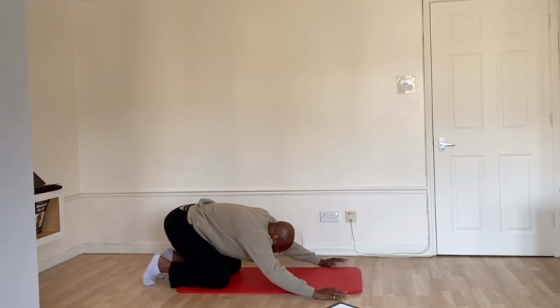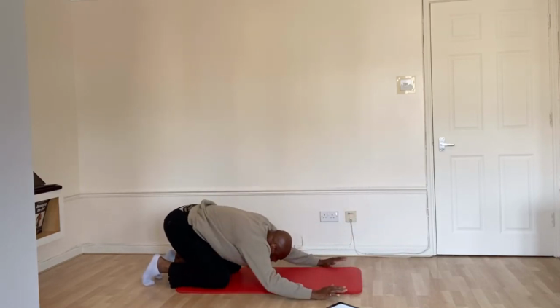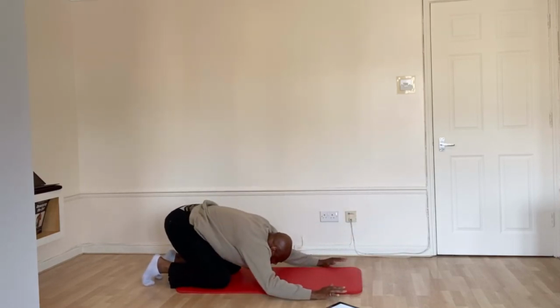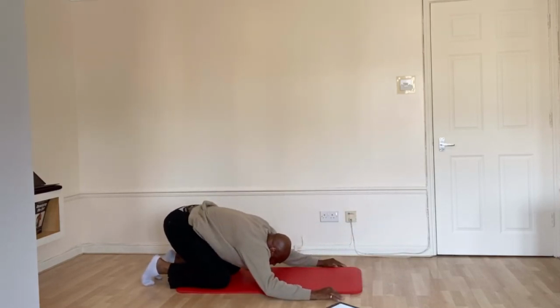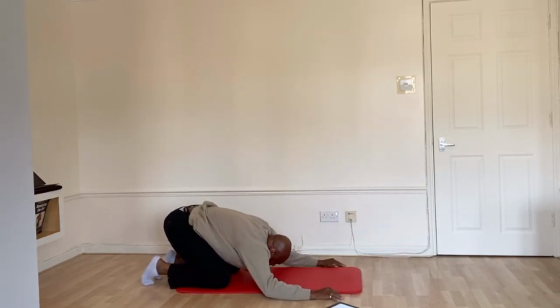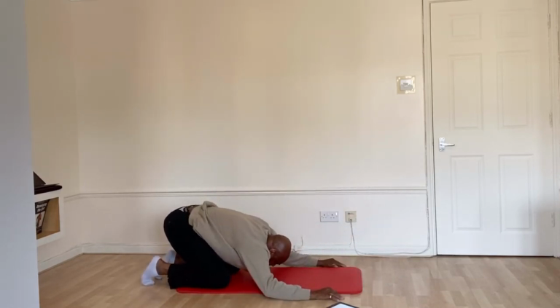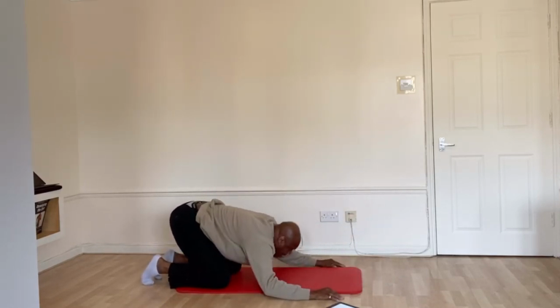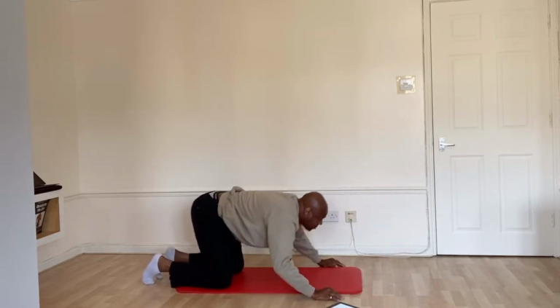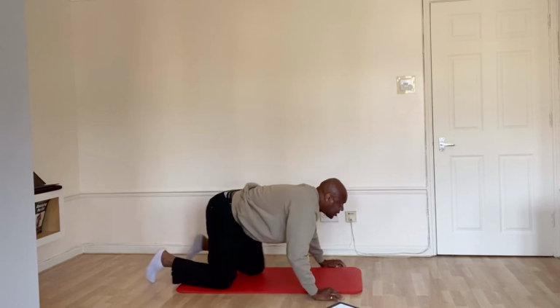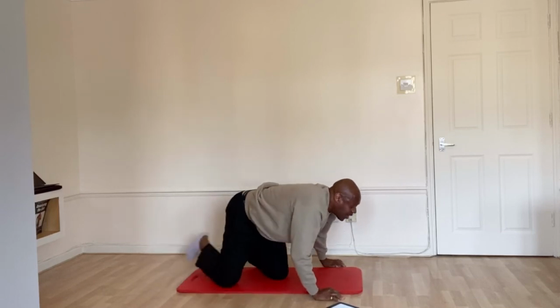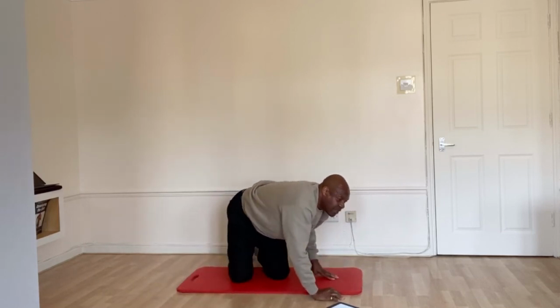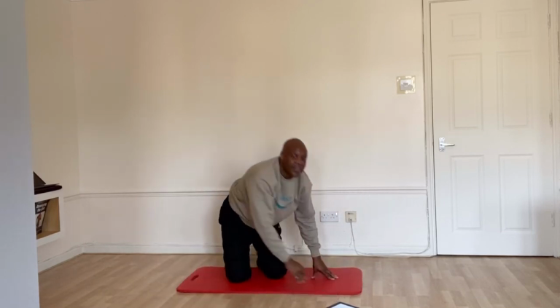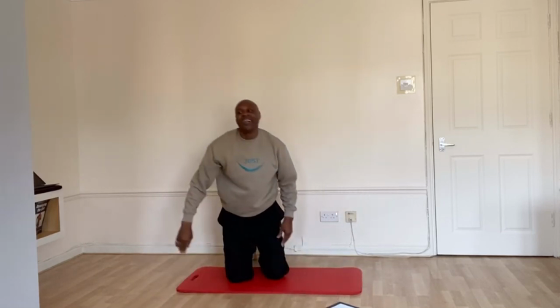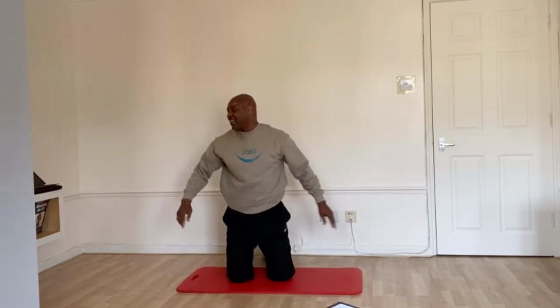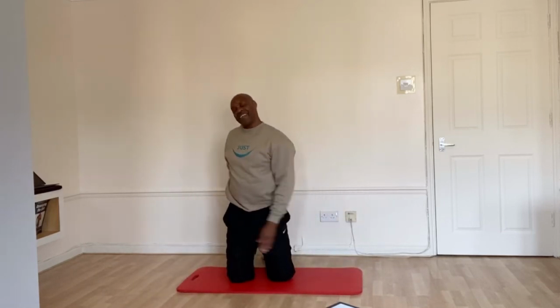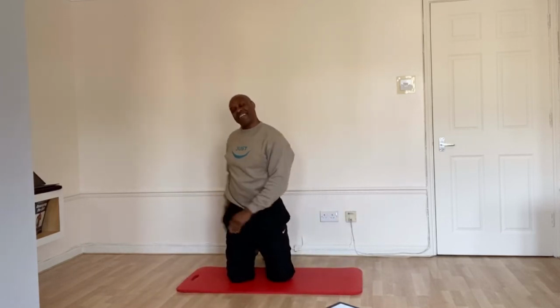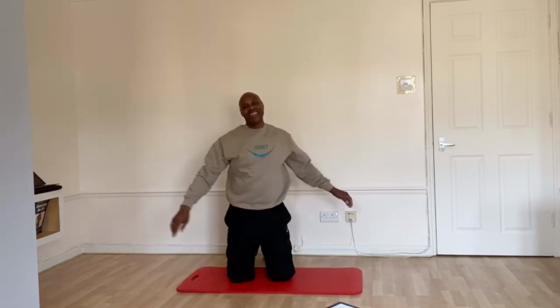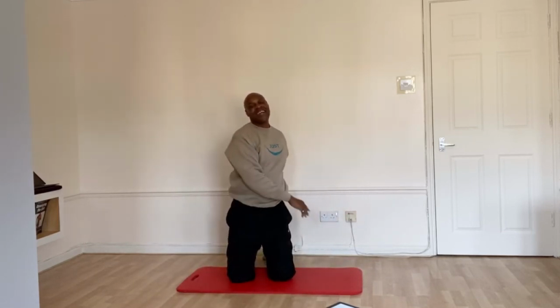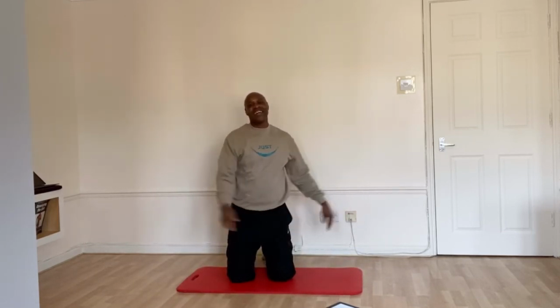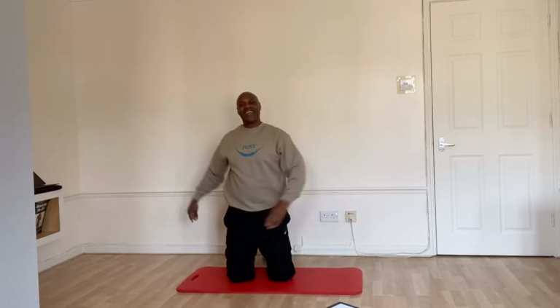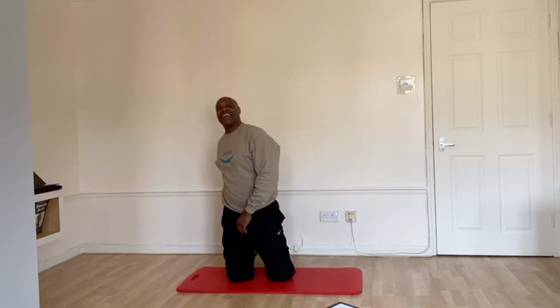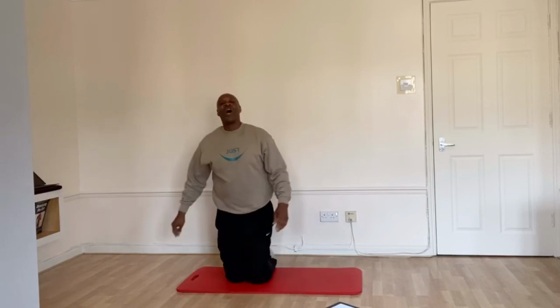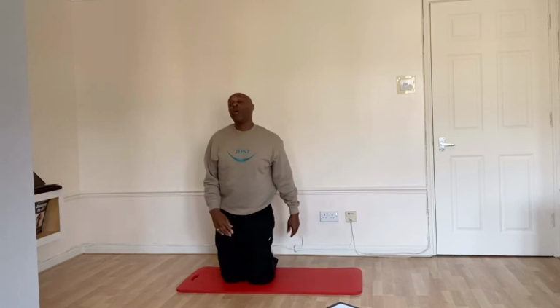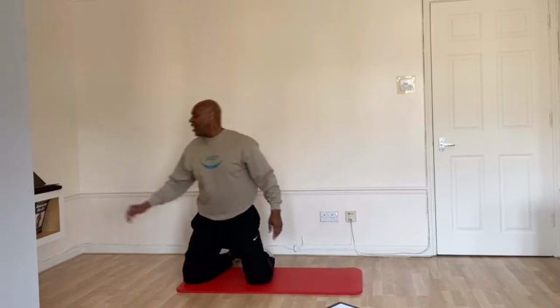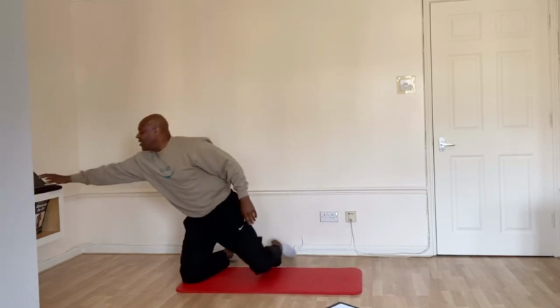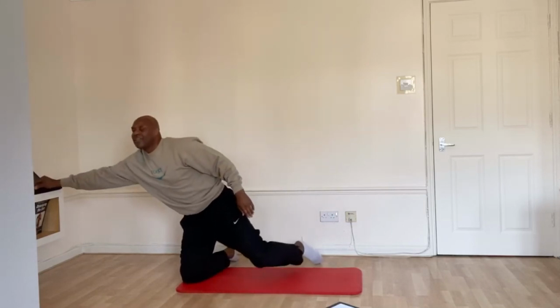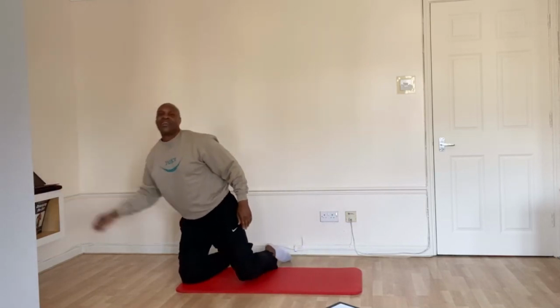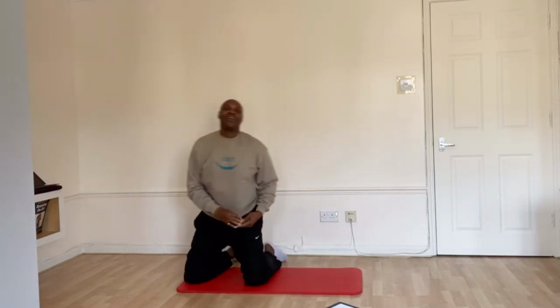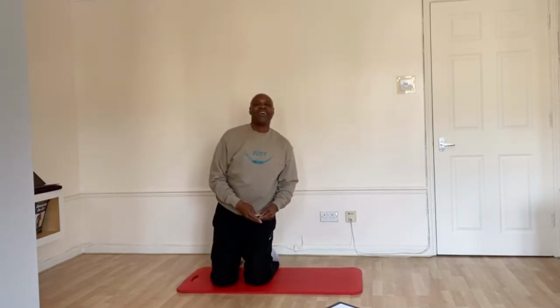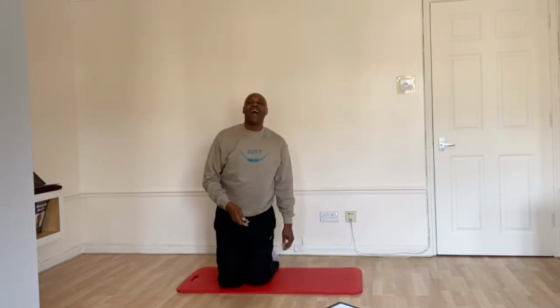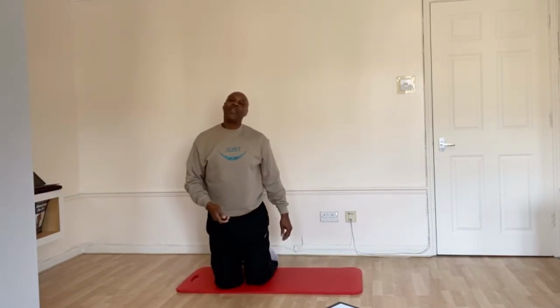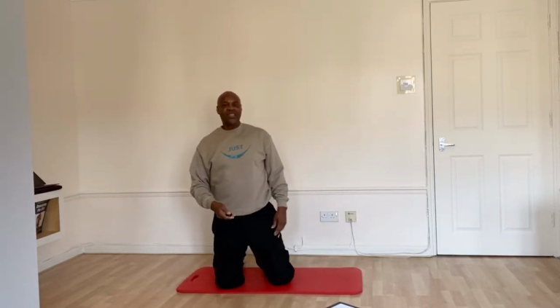Push it straight through the back end. Bring yourself up. Side to side, all right. Well done, guys. Have a blessed day.